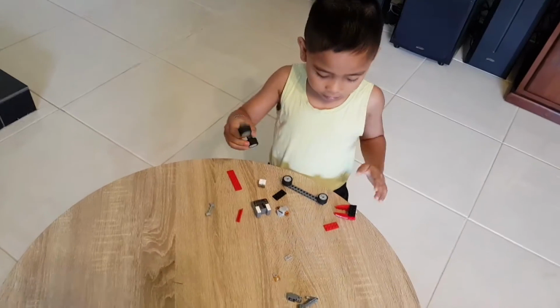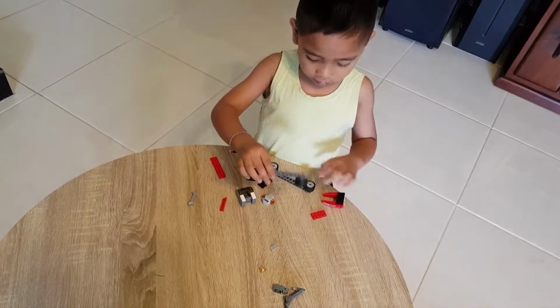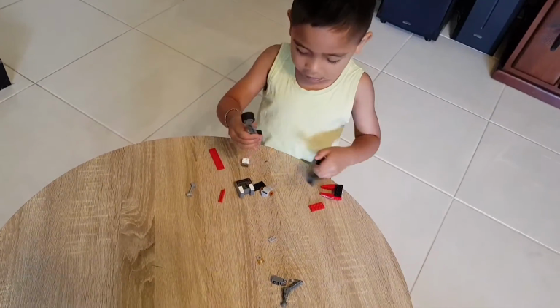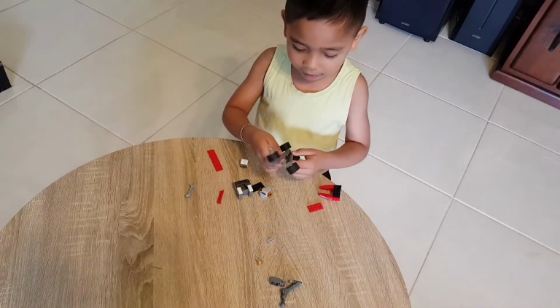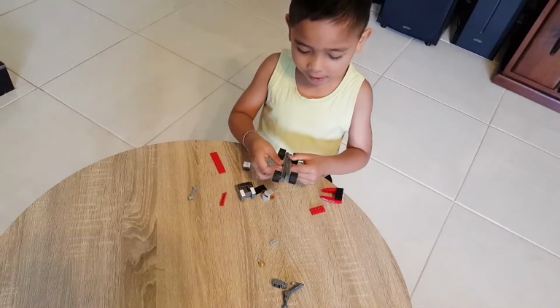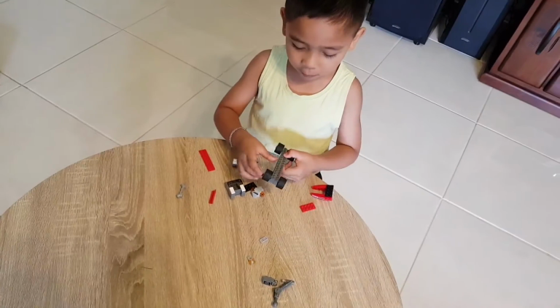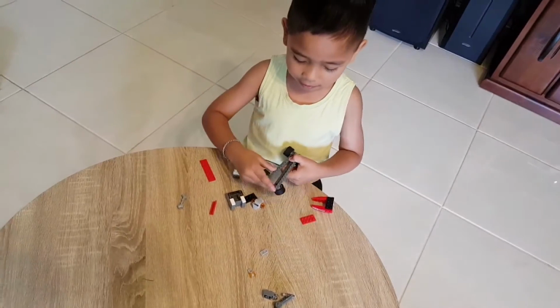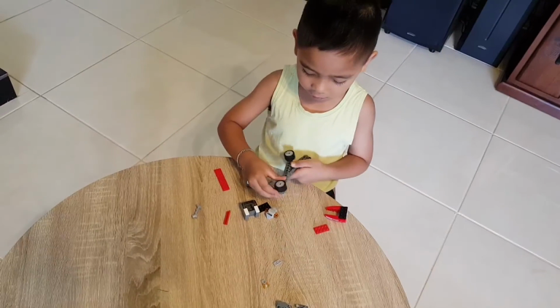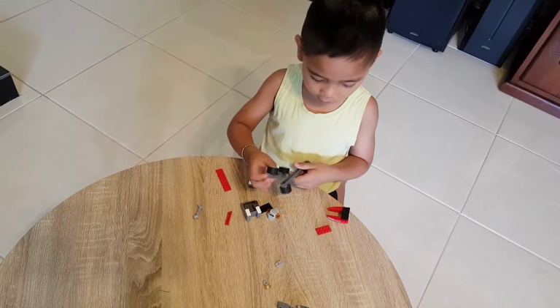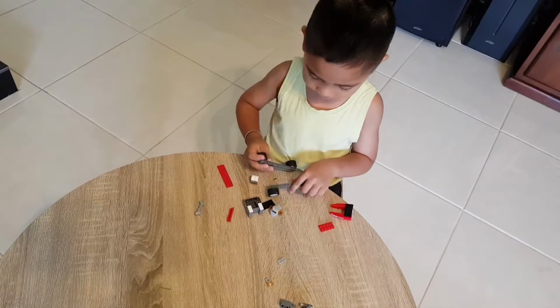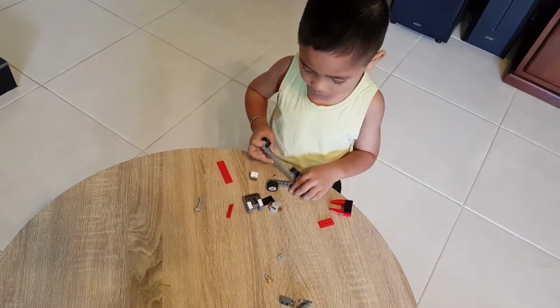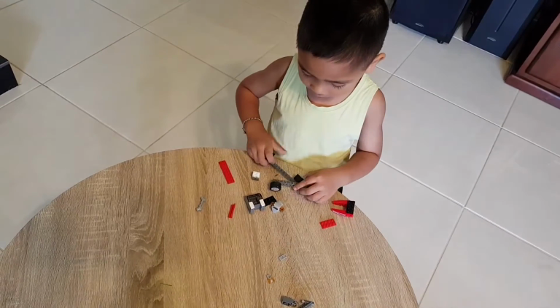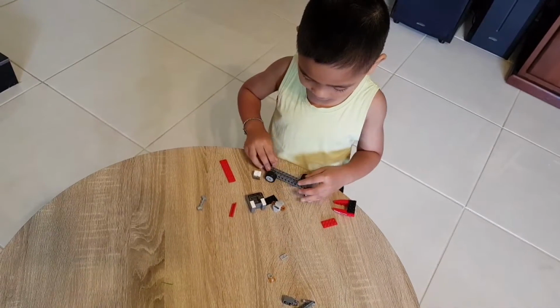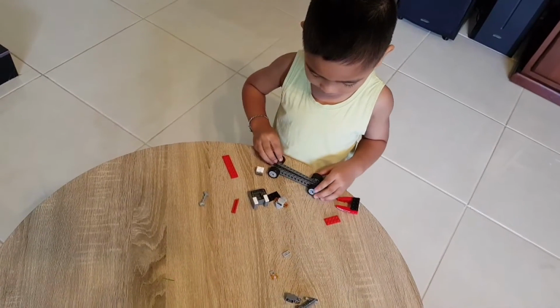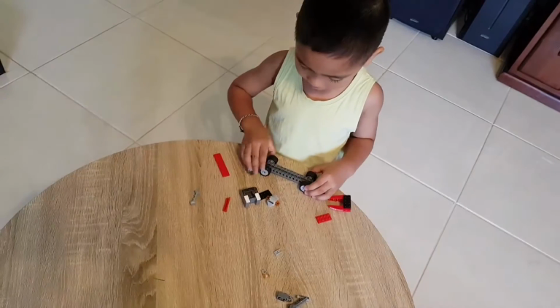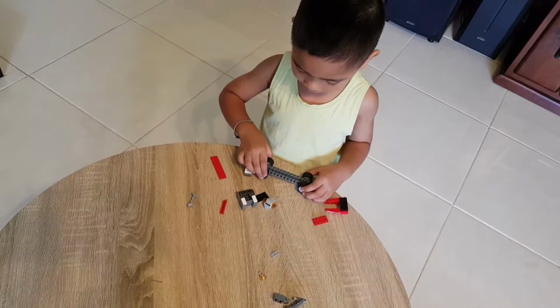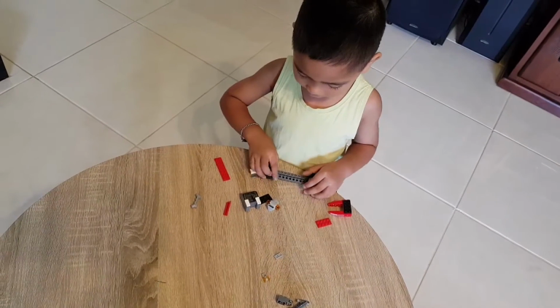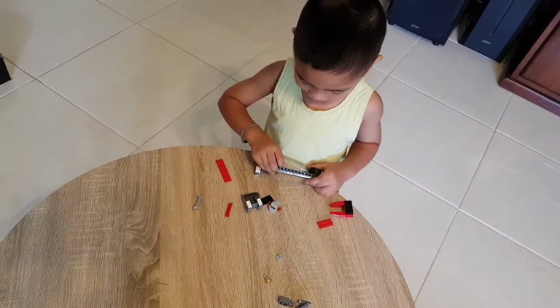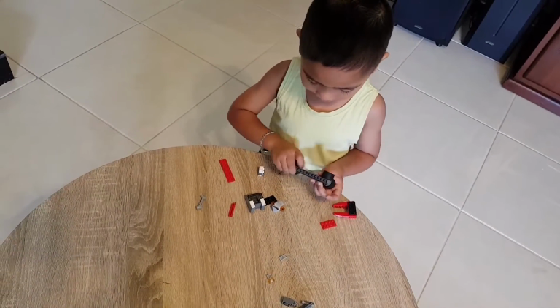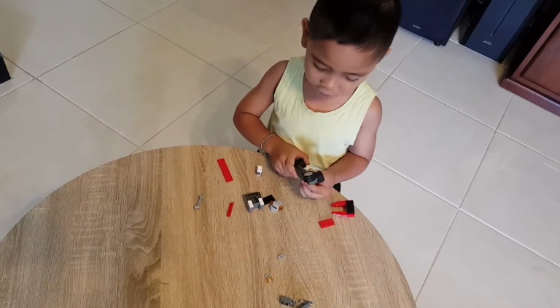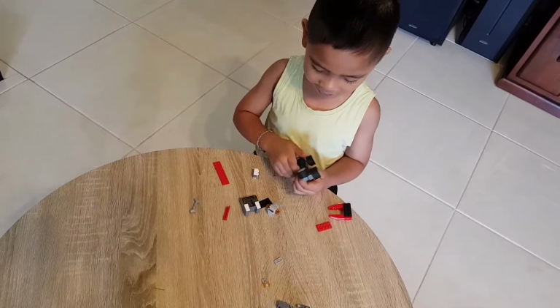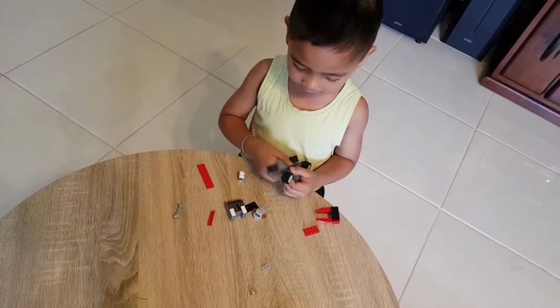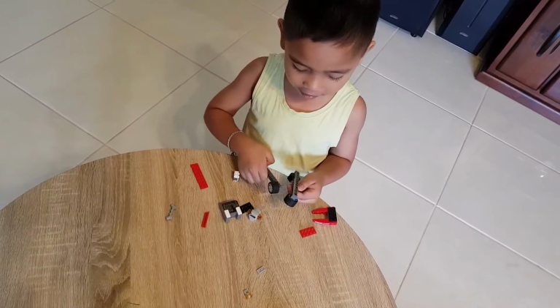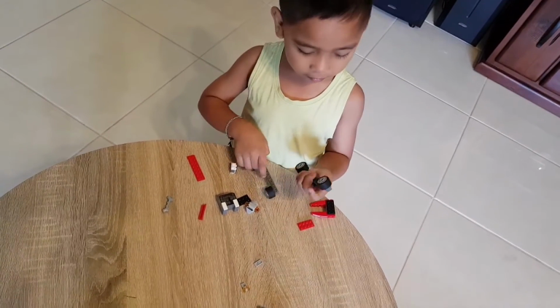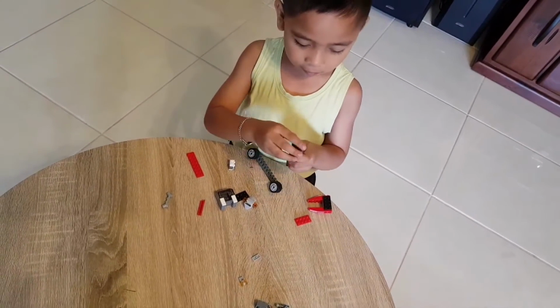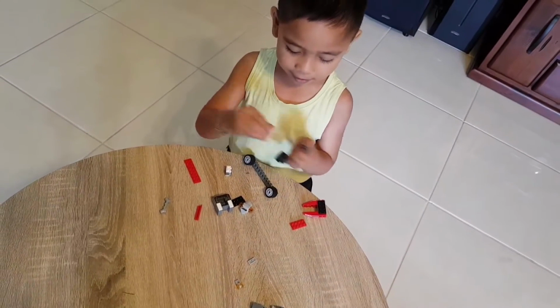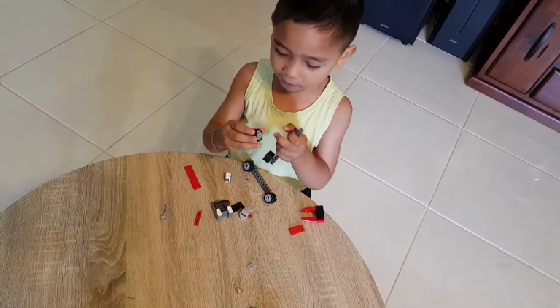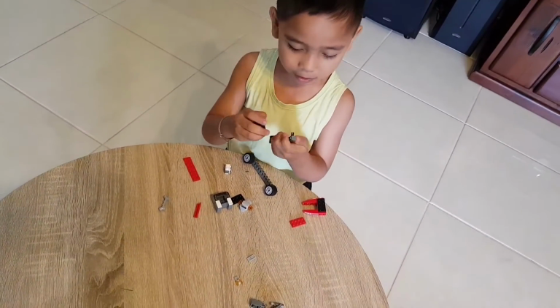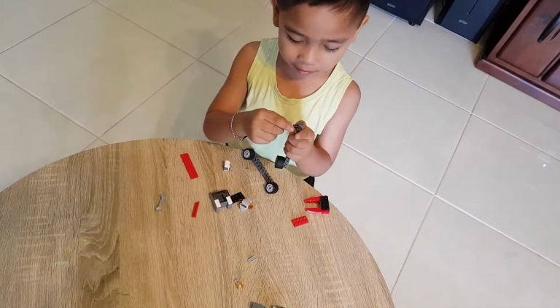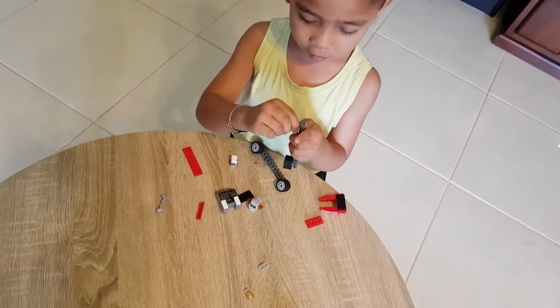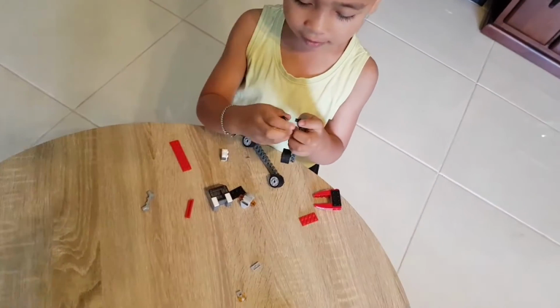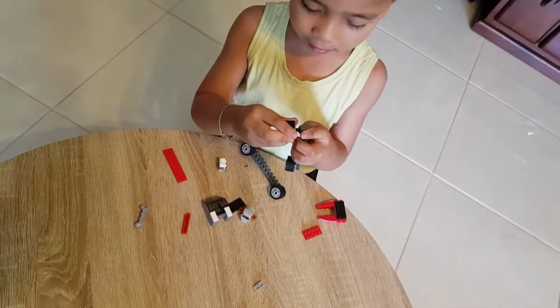This is my second video everyone in Sonic 101, and today I'm going to be showing you how to make a Lego hot rod. Here we go! We need these little wheels and the circle bits, and then stick them on.